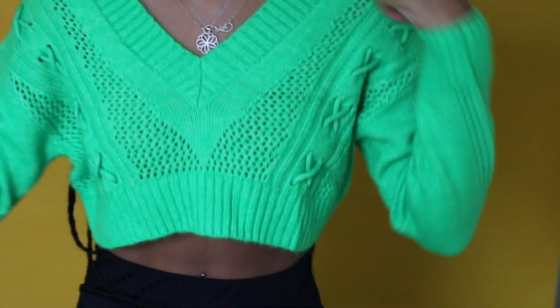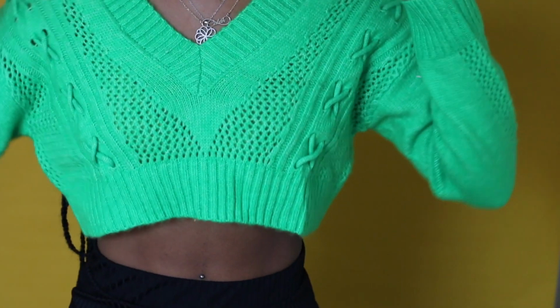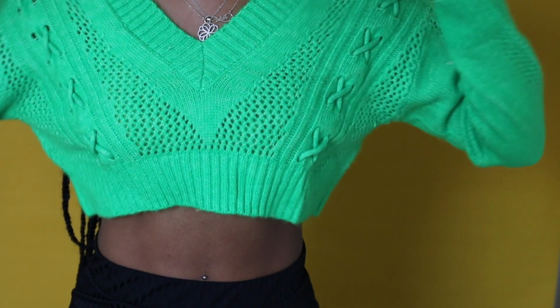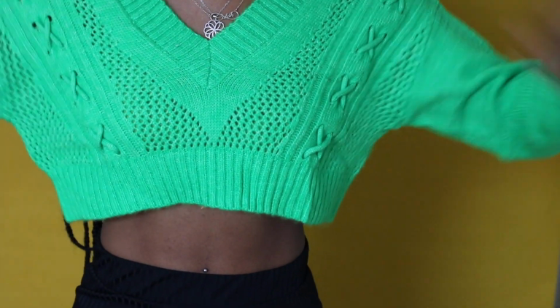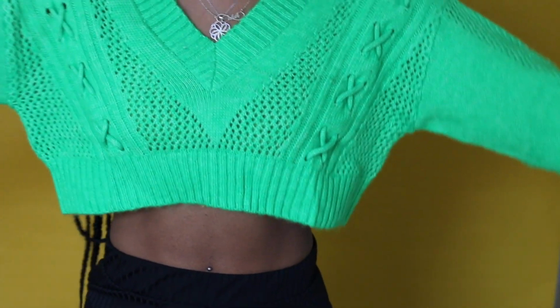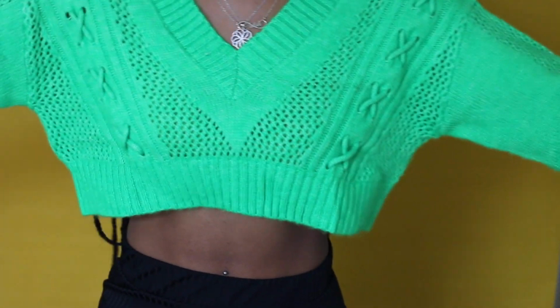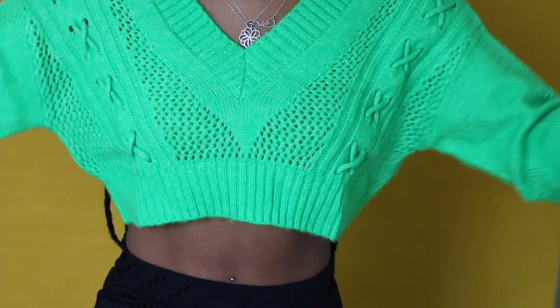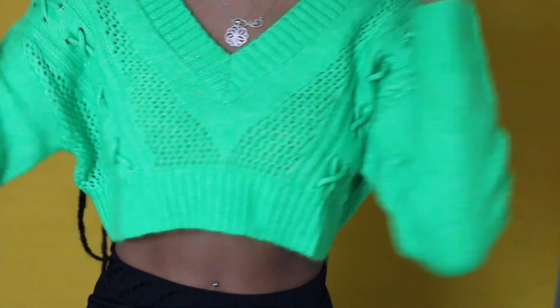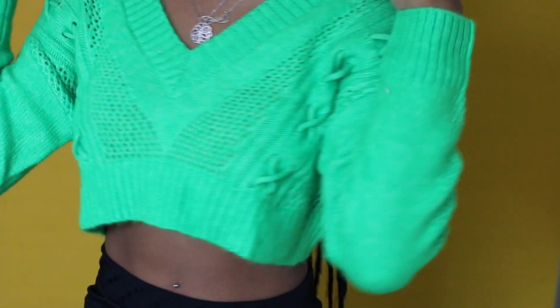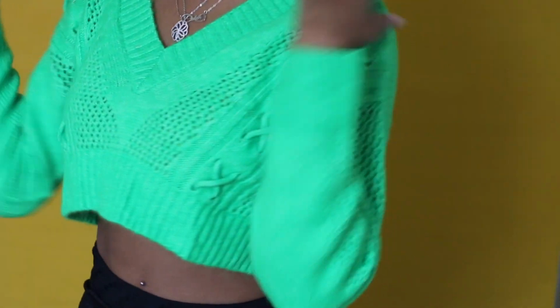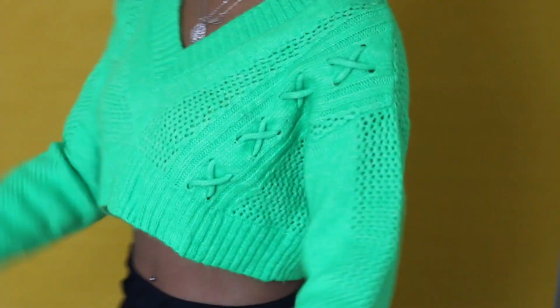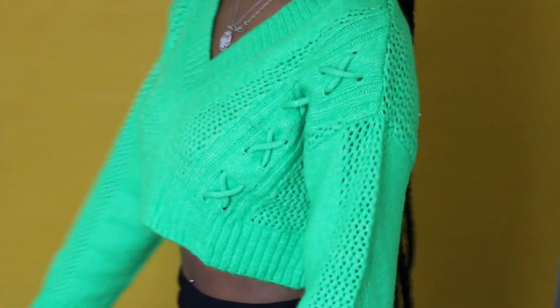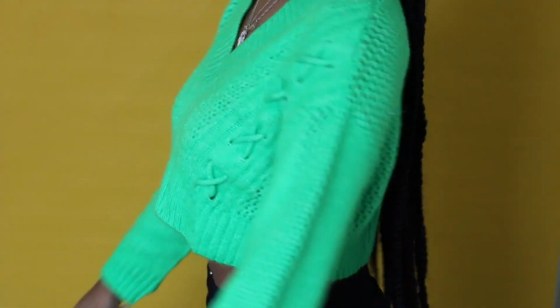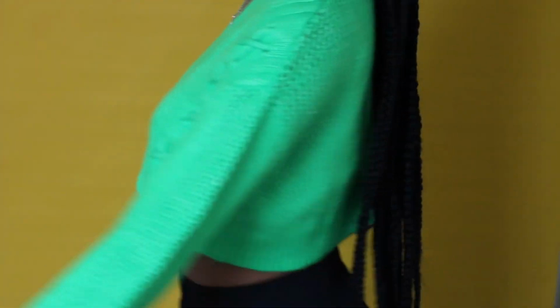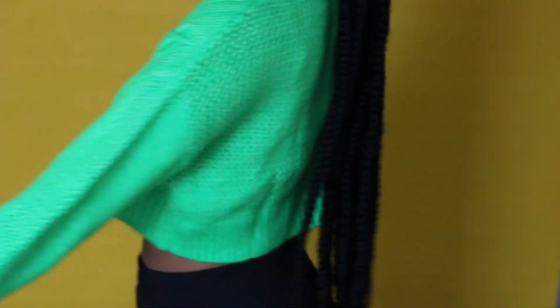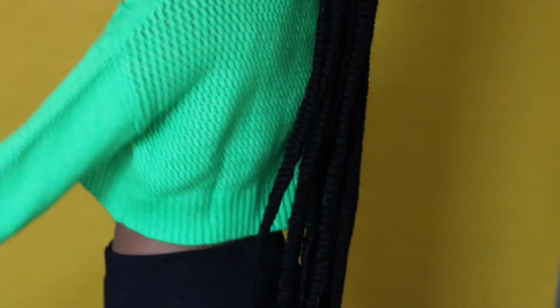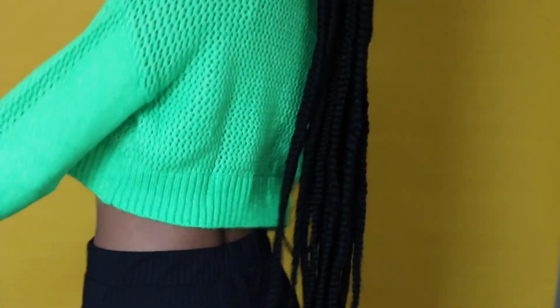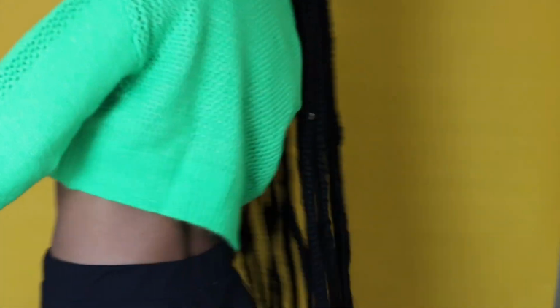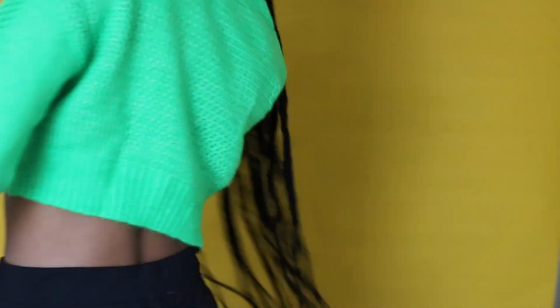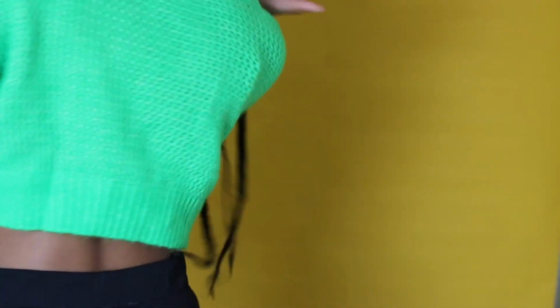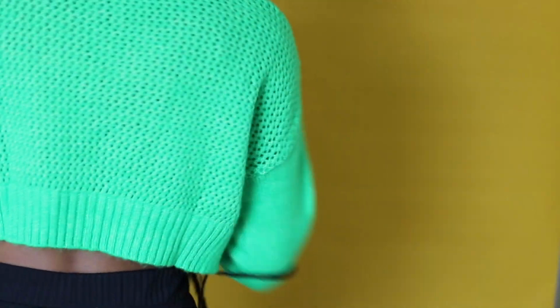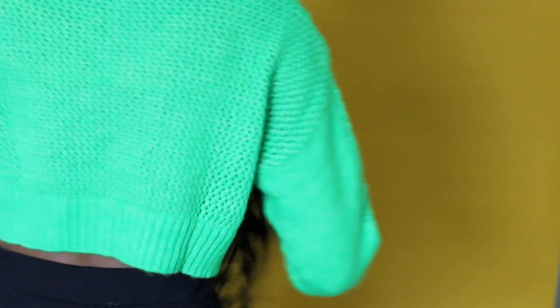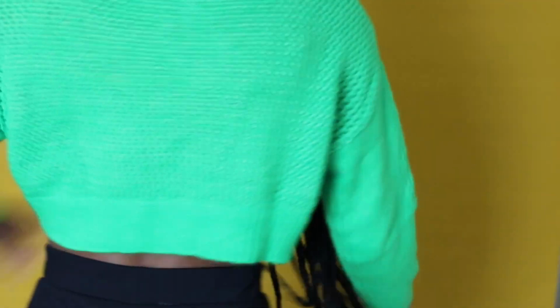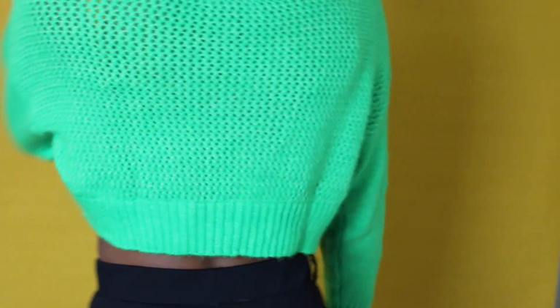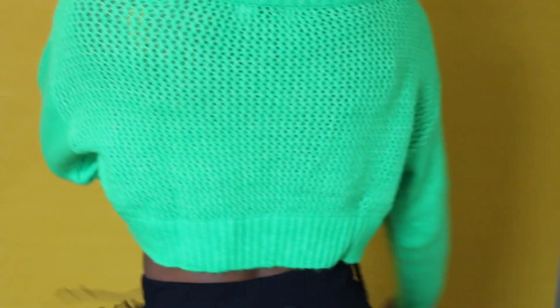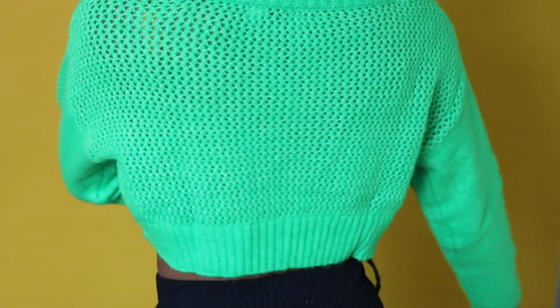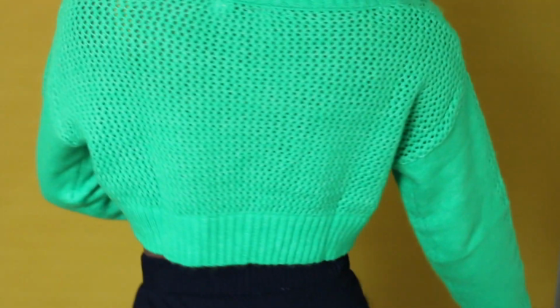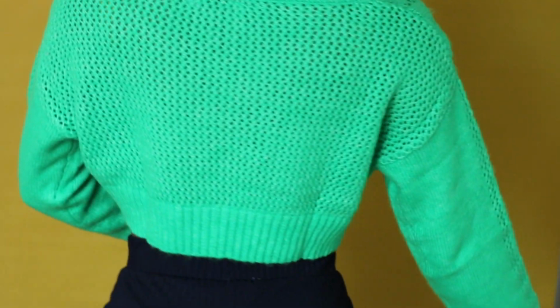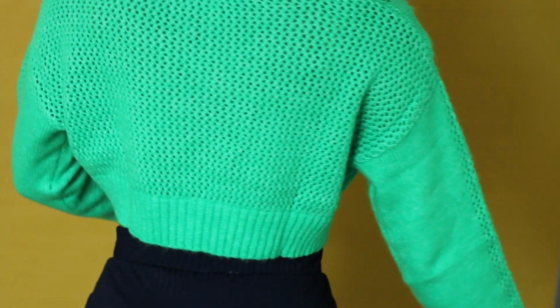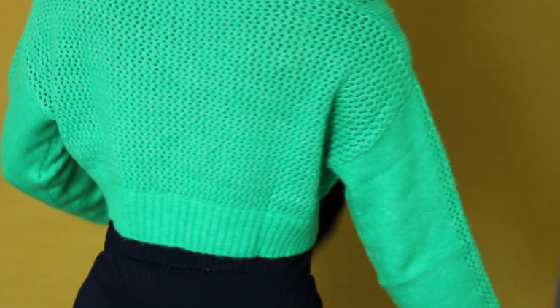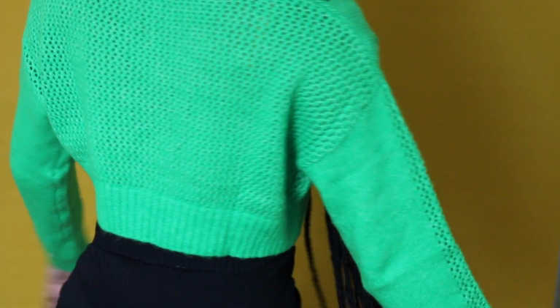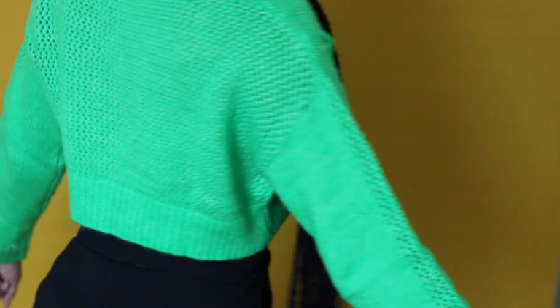This next sweater is called the Felician Cable Detail Crop Sweater in green for $15.95 in a size 6.